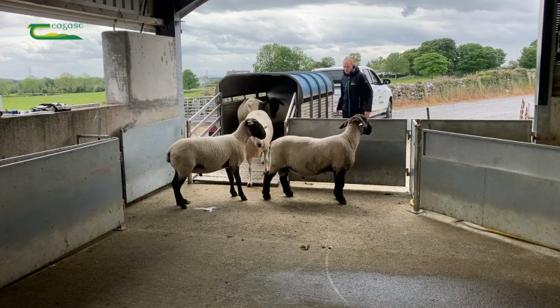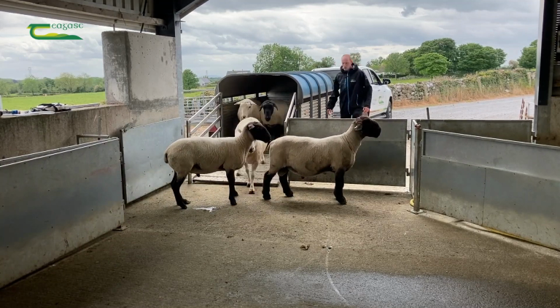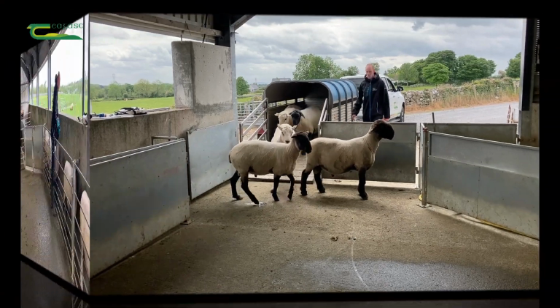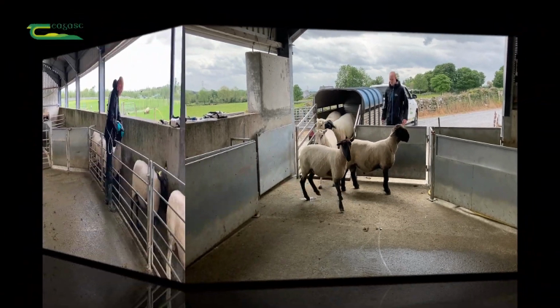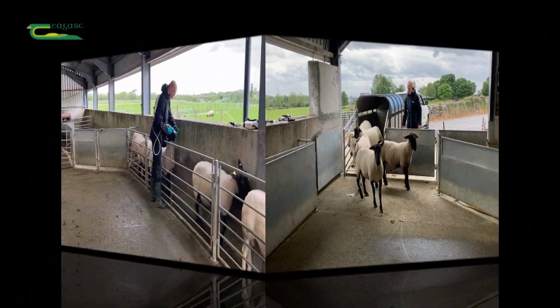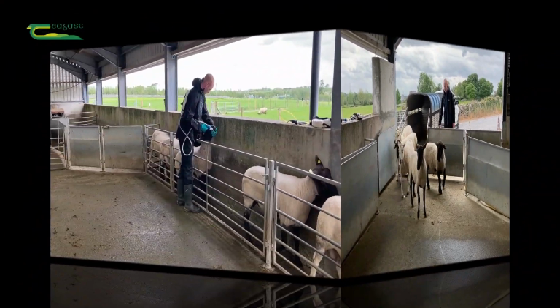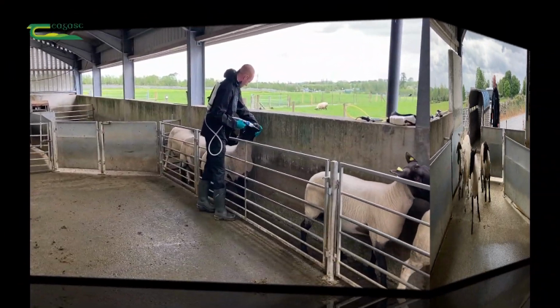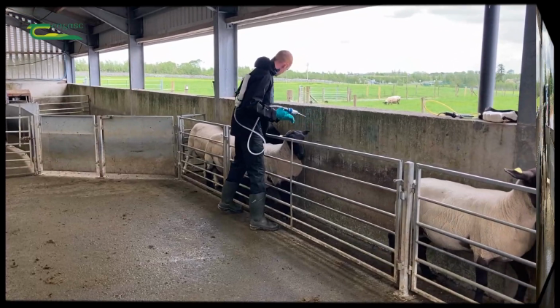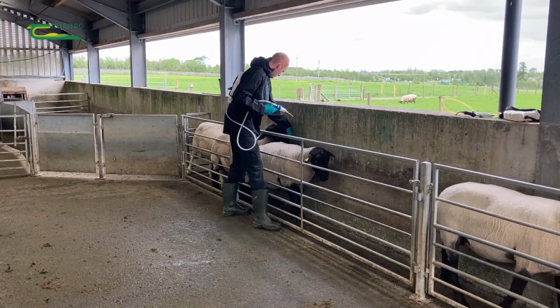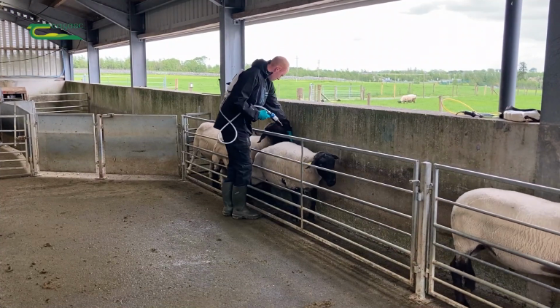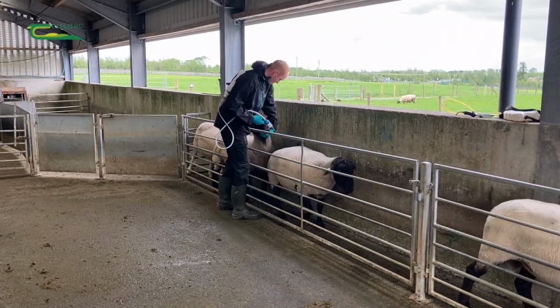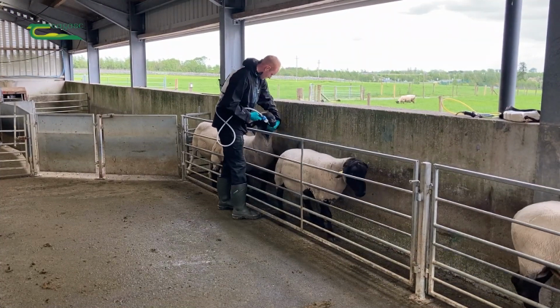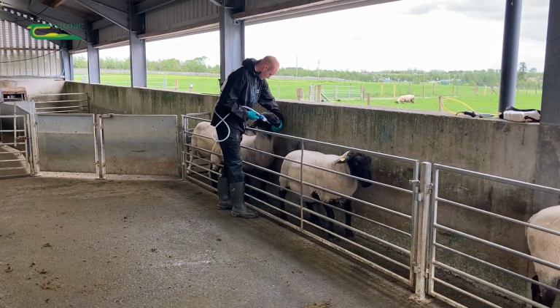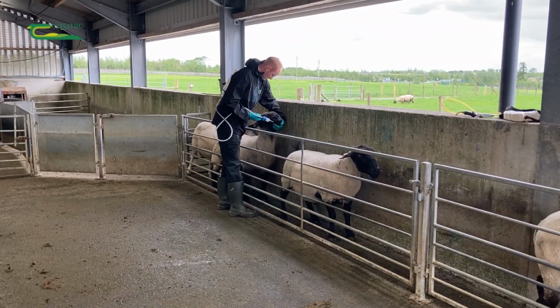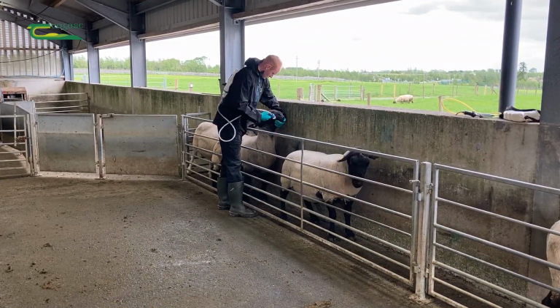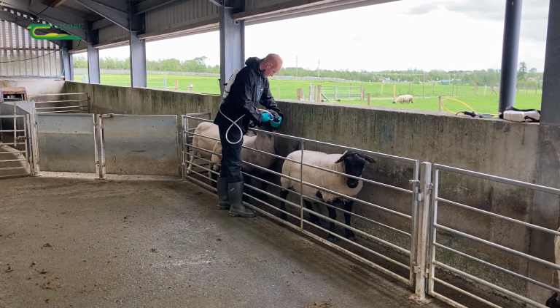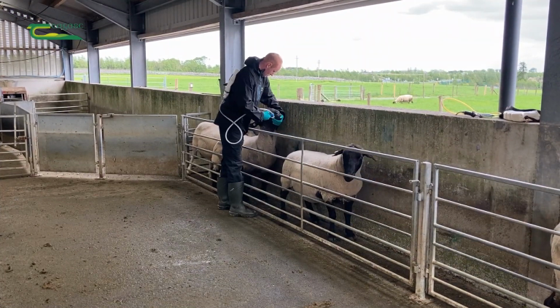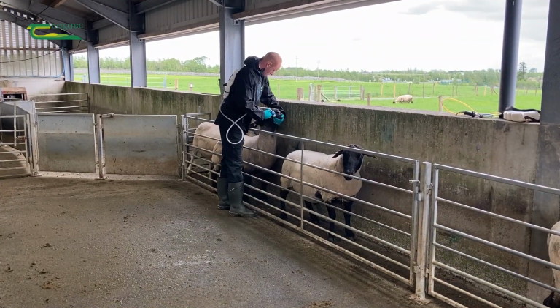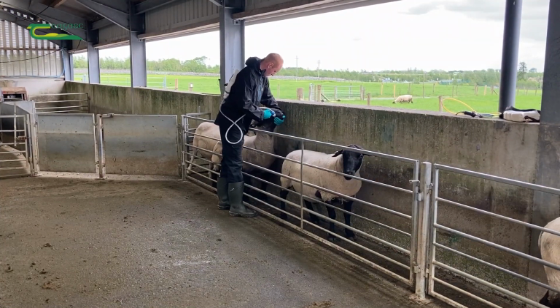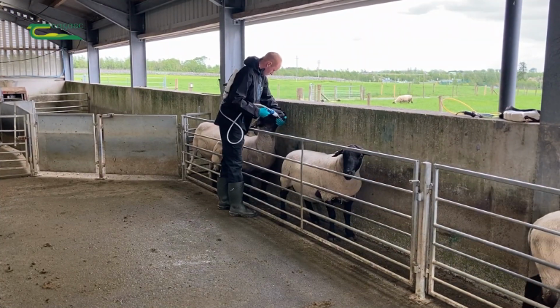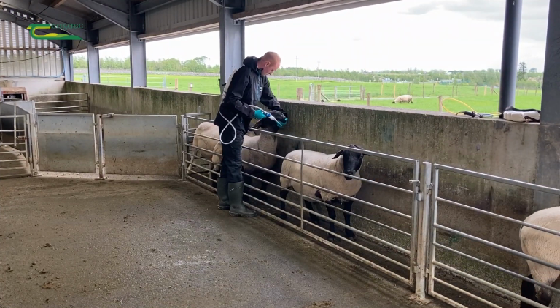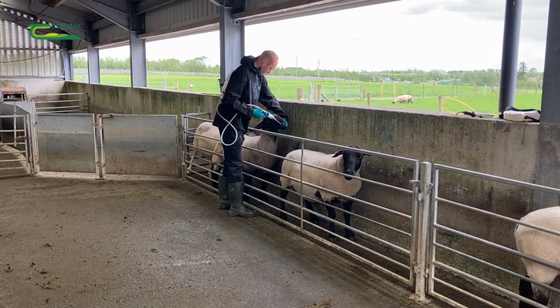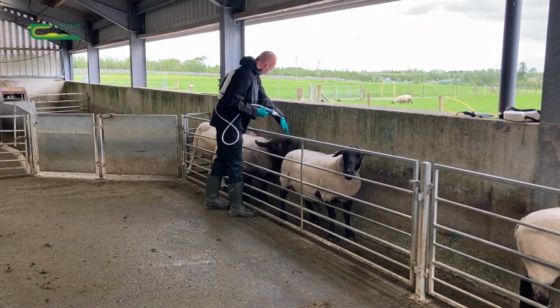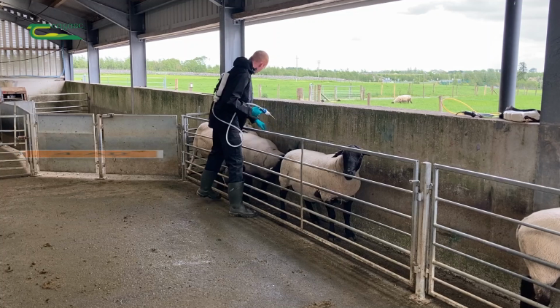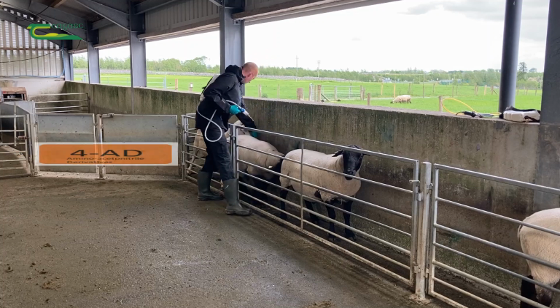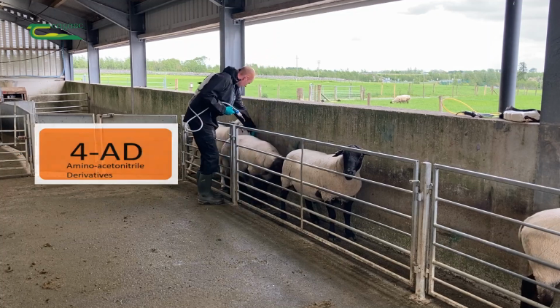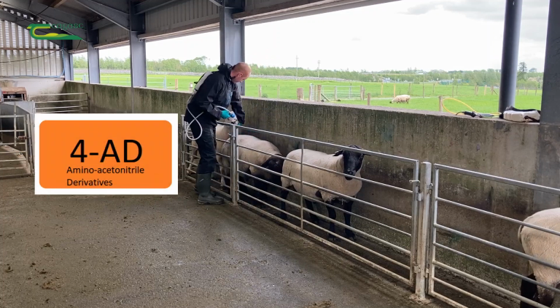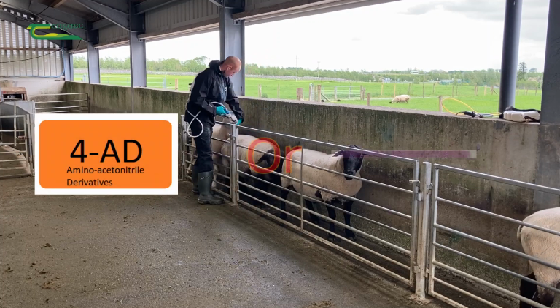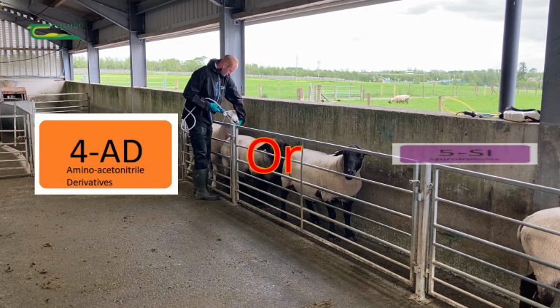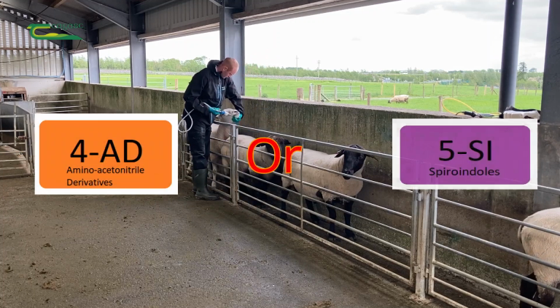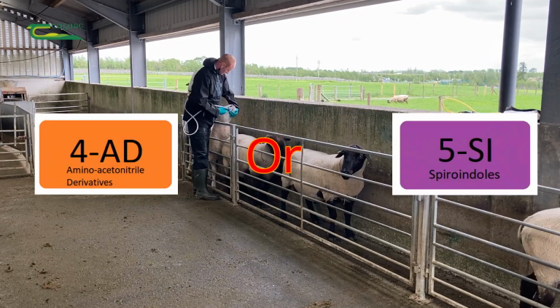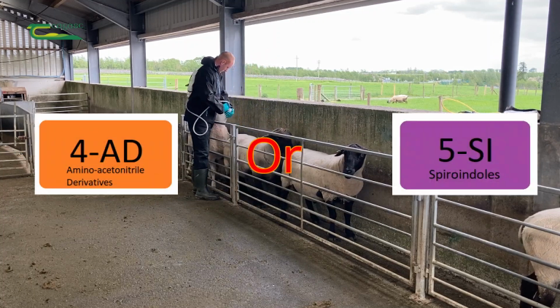When the sheep arrive on the farm, they should be treated with a product from one of the two new active groups: either Zolvix group 4 or StarTect group 5.